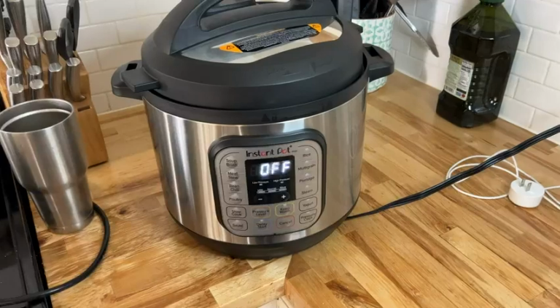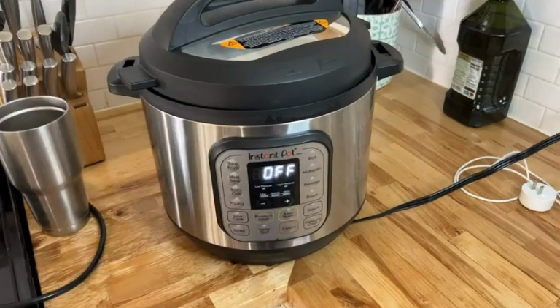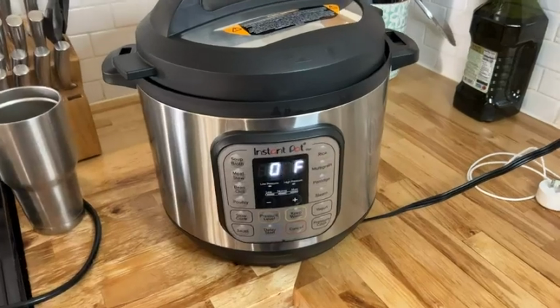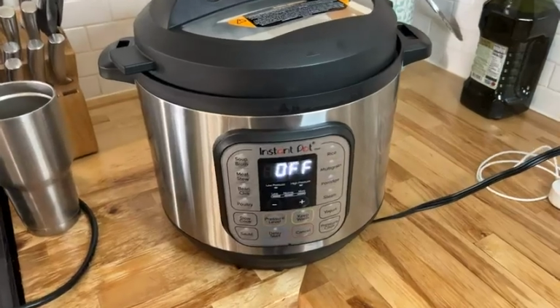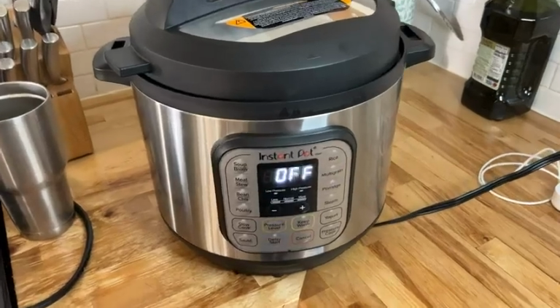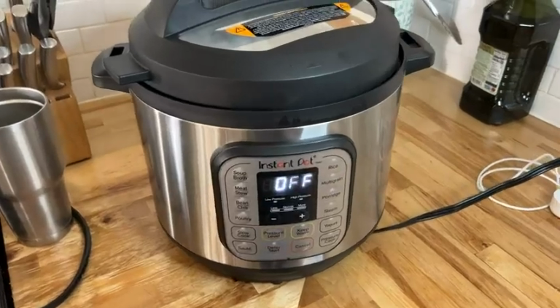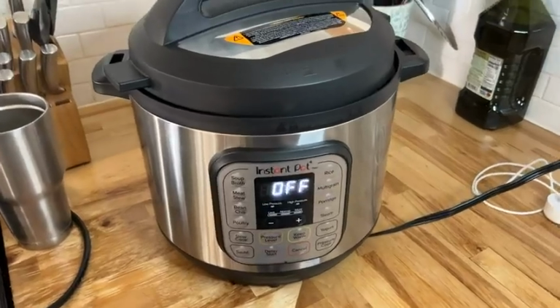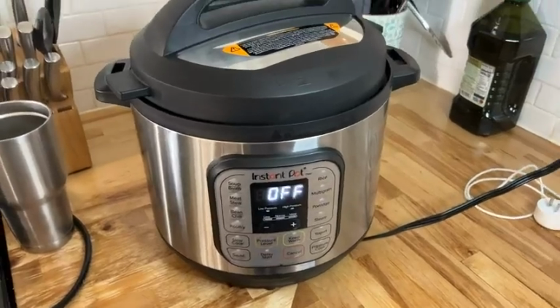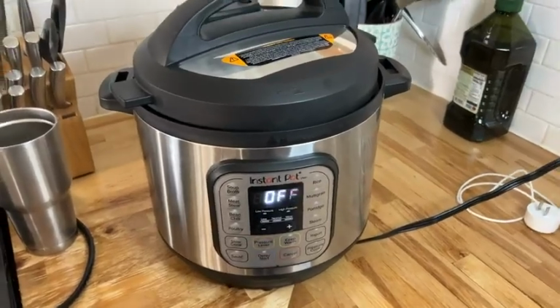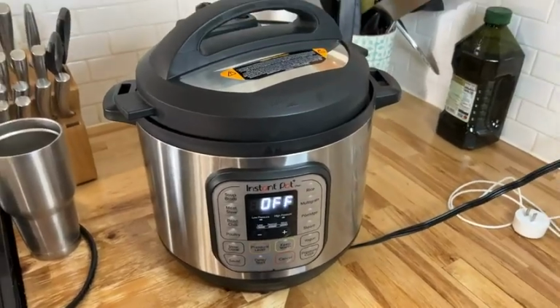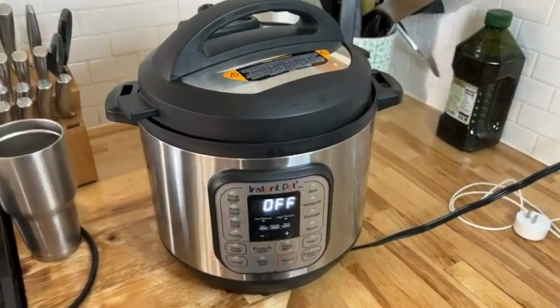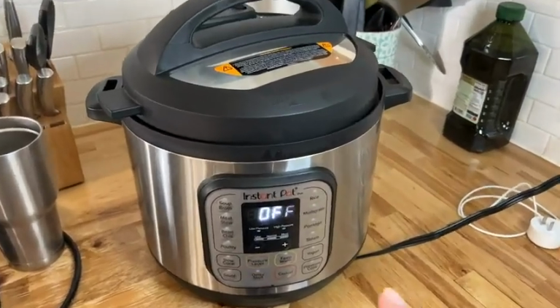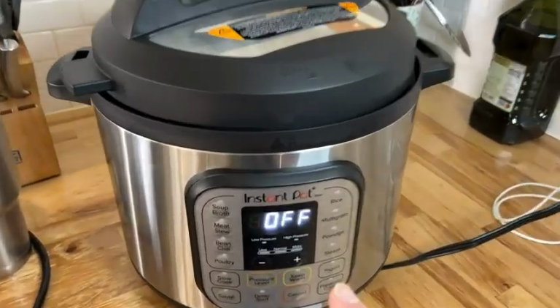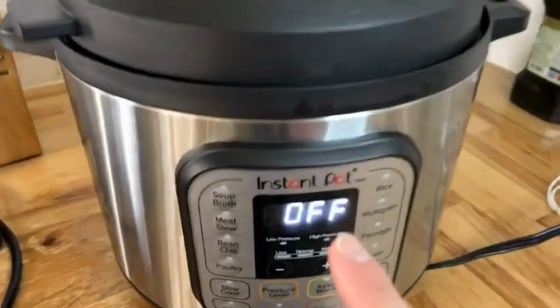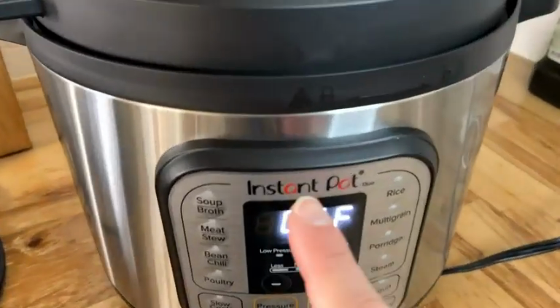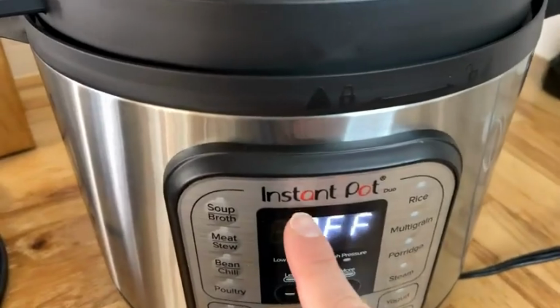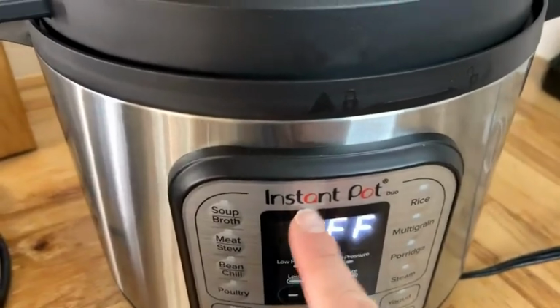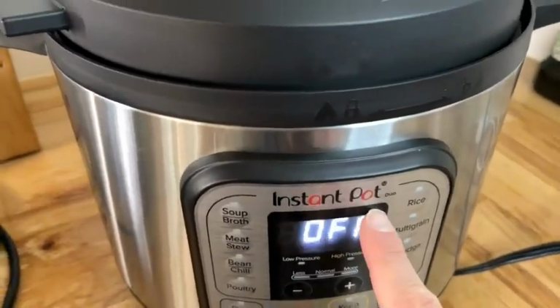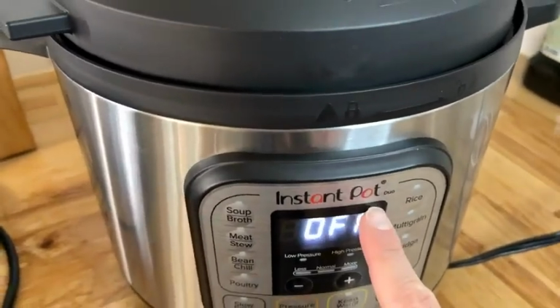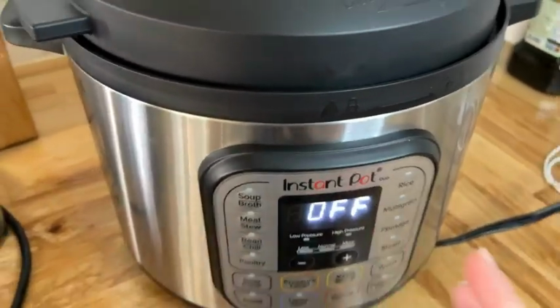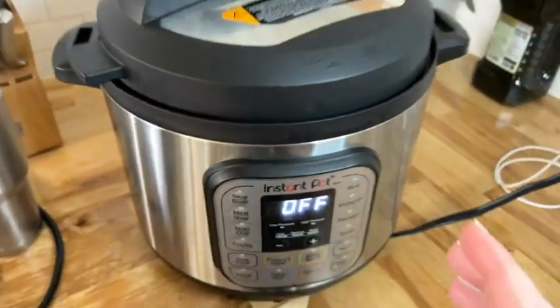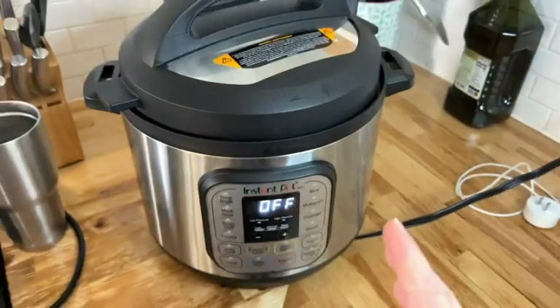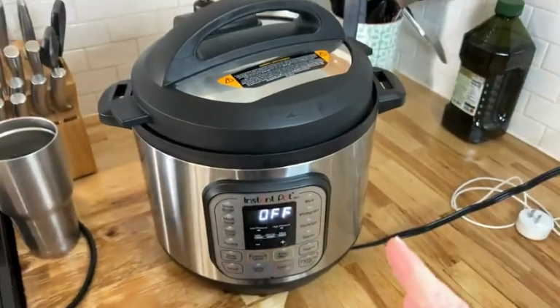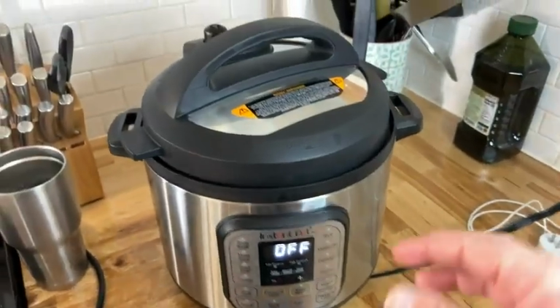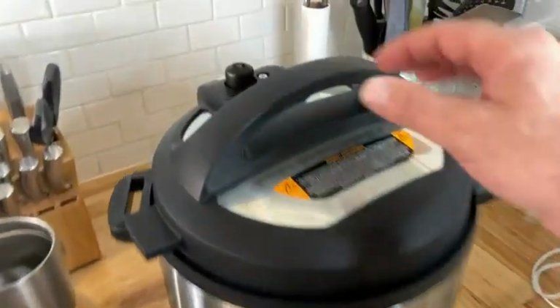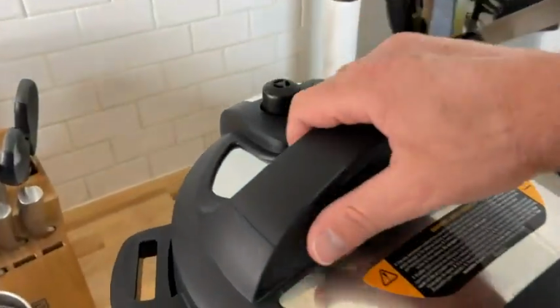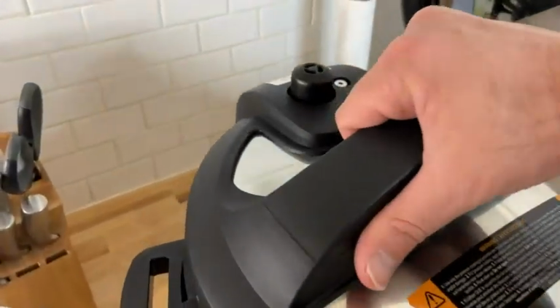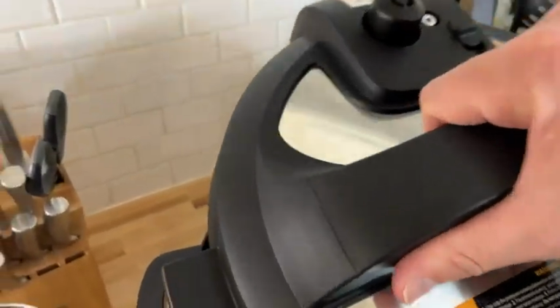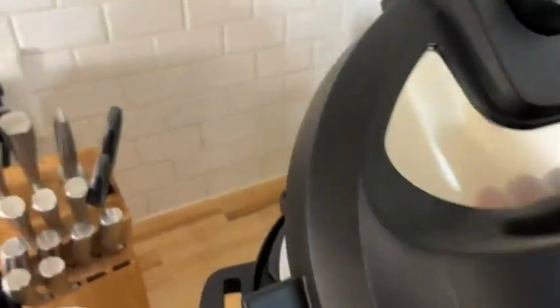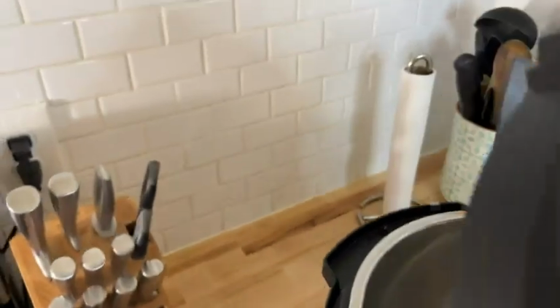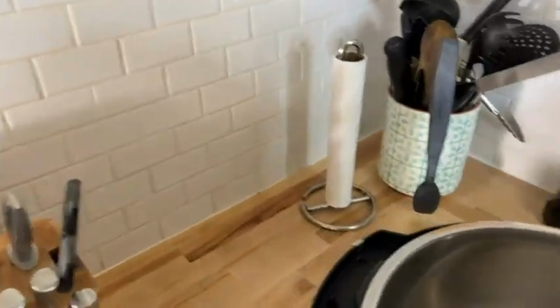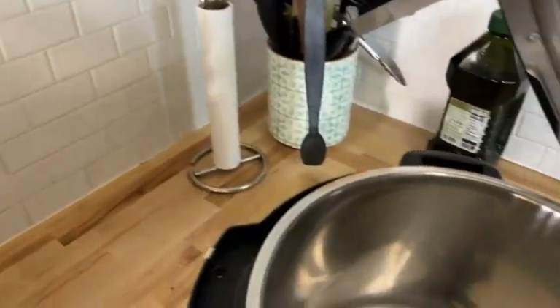Have you ever wanted to cook a delicious meal but didn't have the time? Well, with the Instant Pot, you can do pressure cooking where you put all your ingredients in here. Check this out.